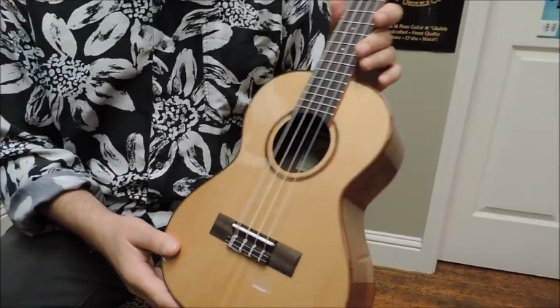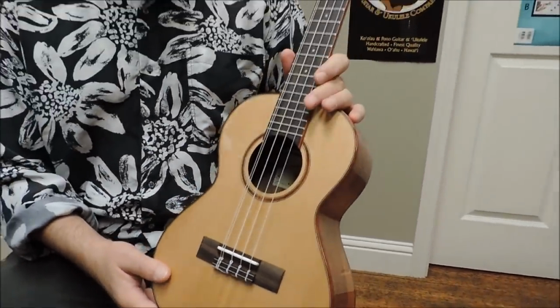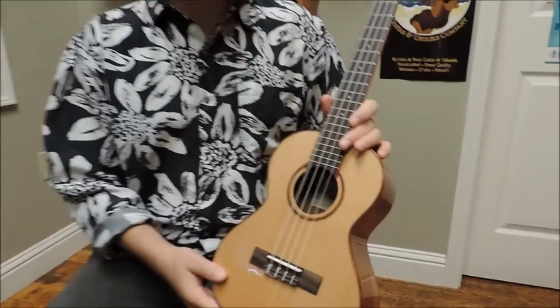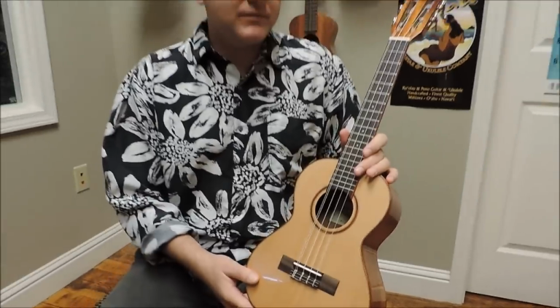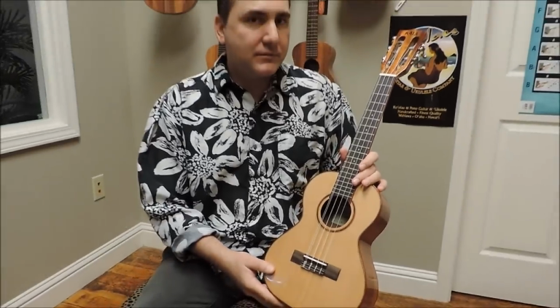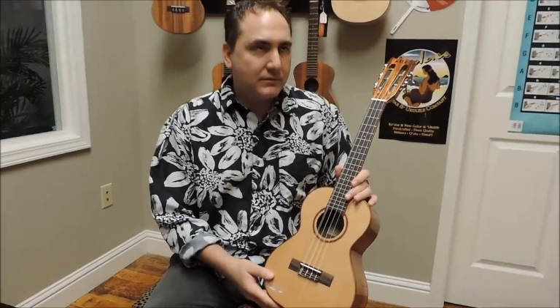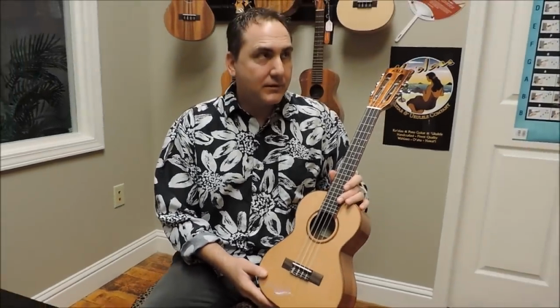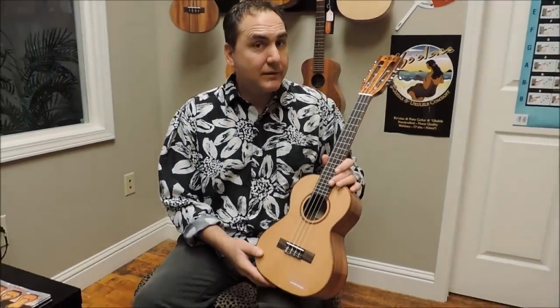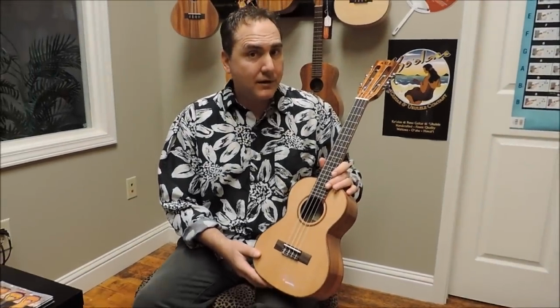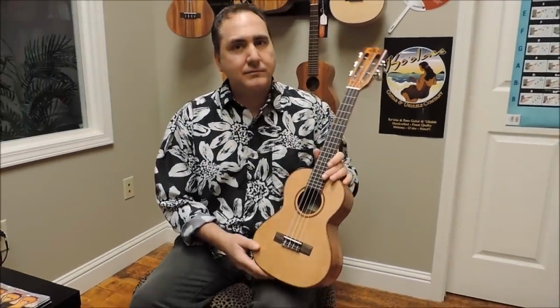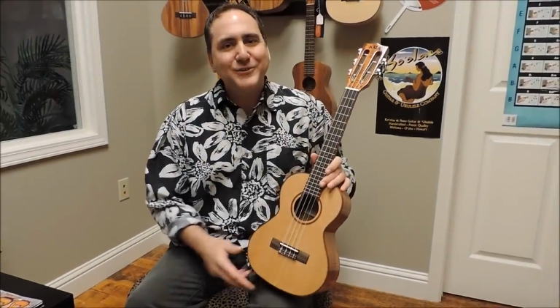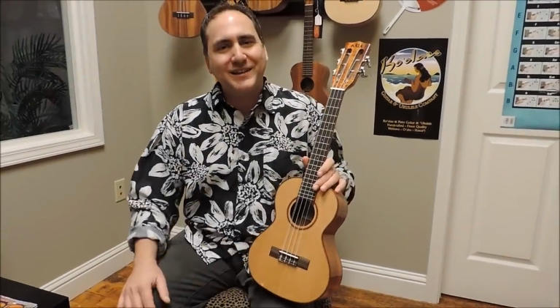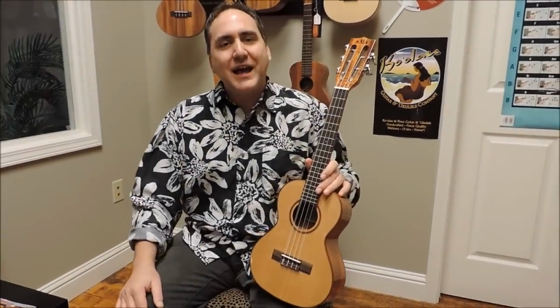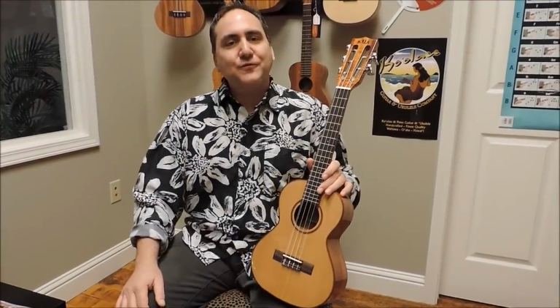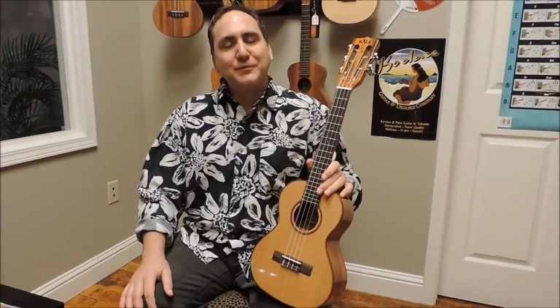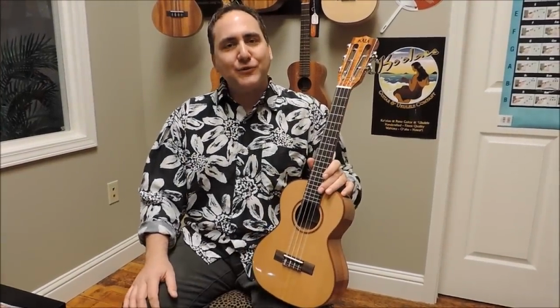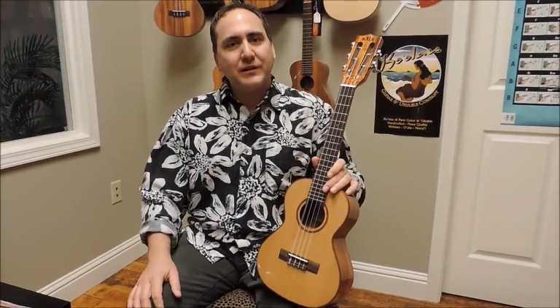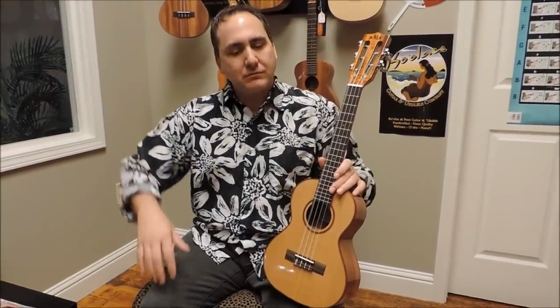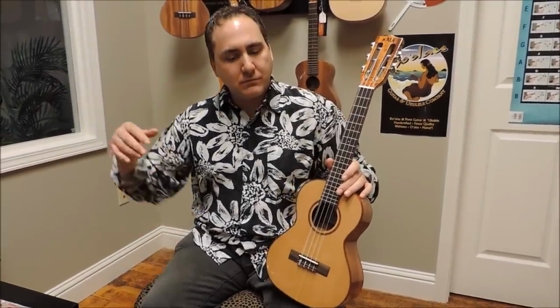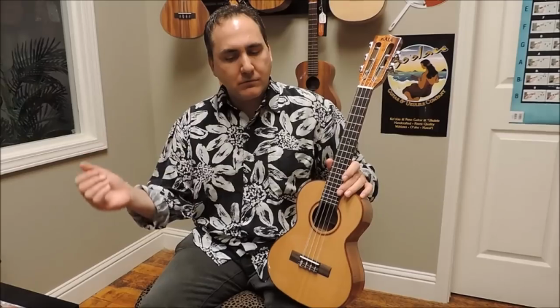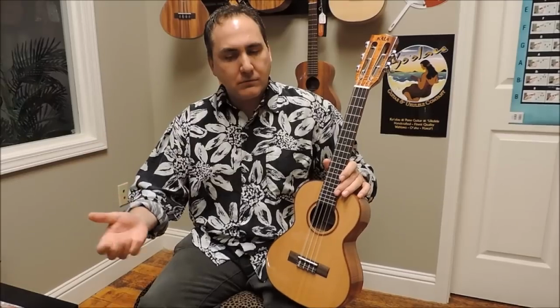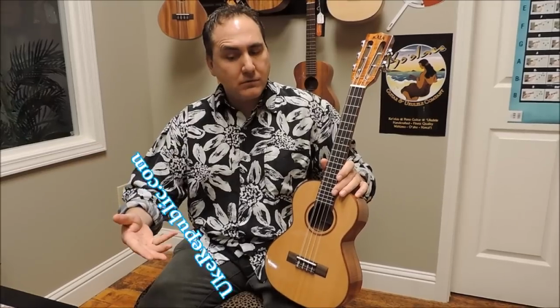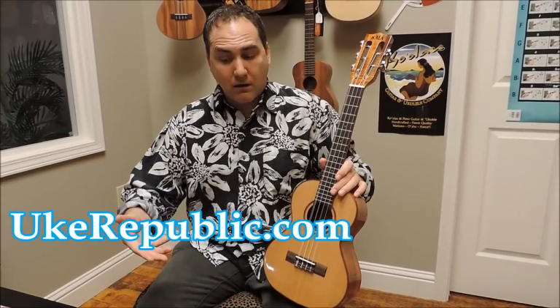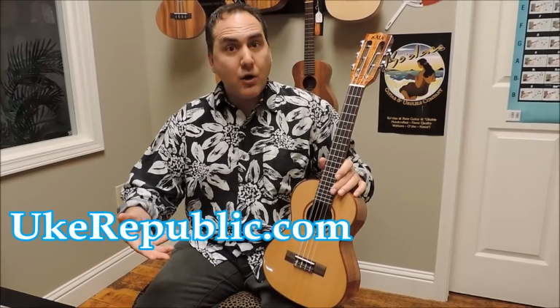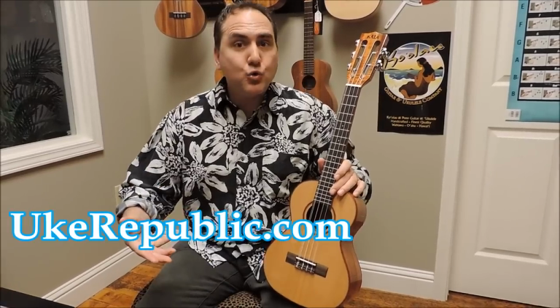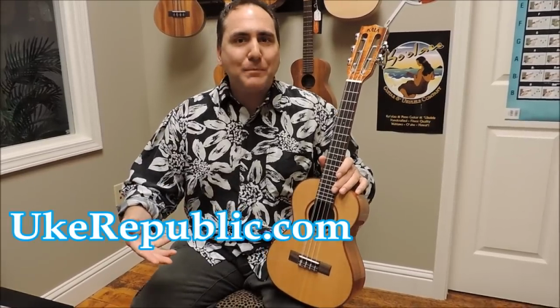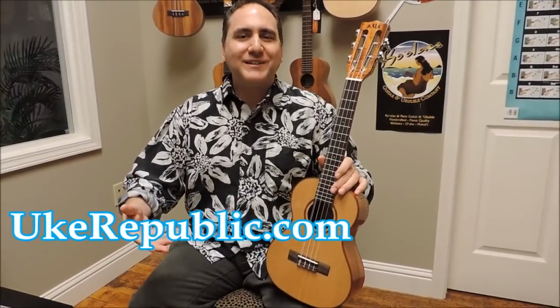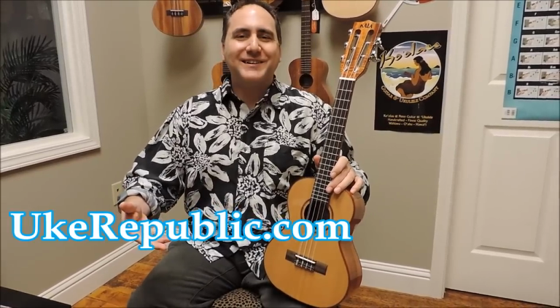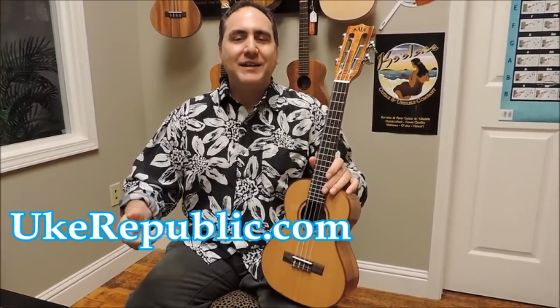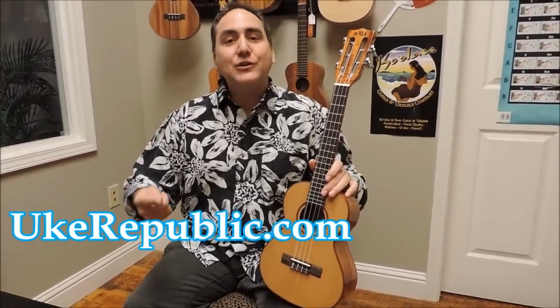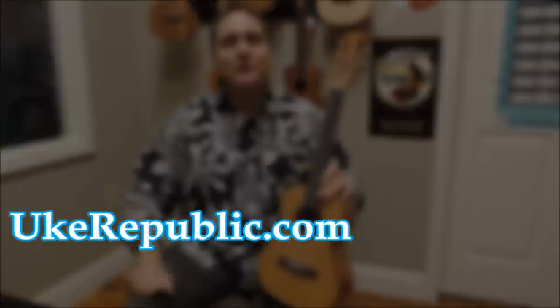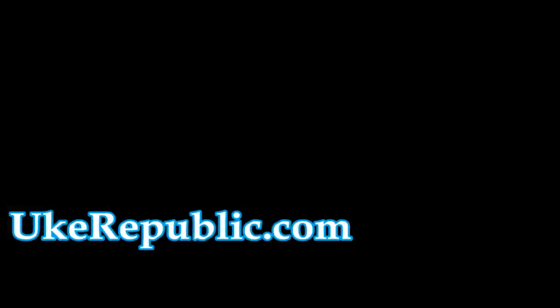You can get this ukulele at your favorite place for ukuleles — Ukerepublic.com. Thank you so much for watching.